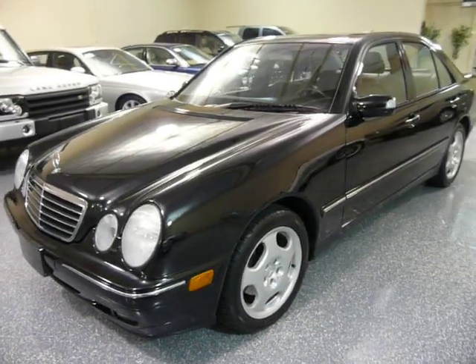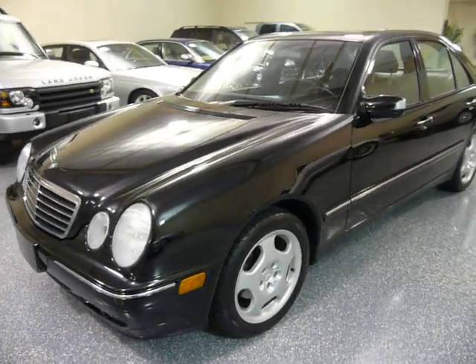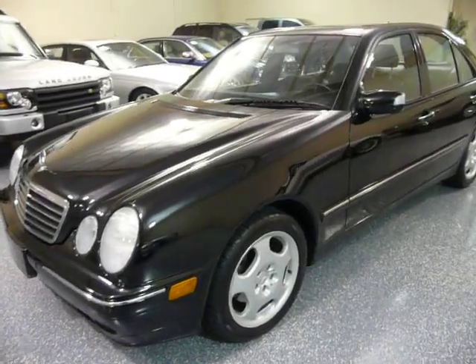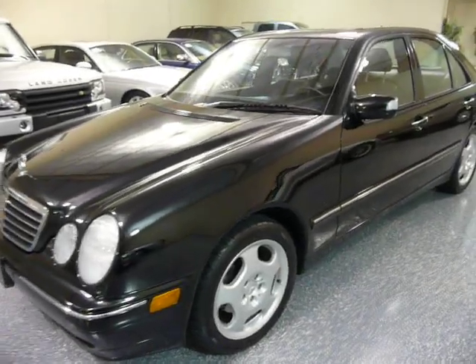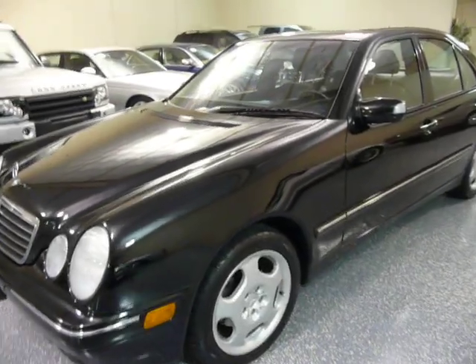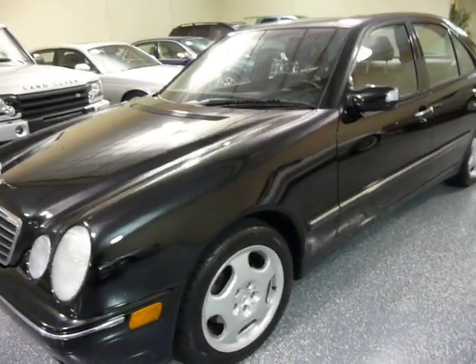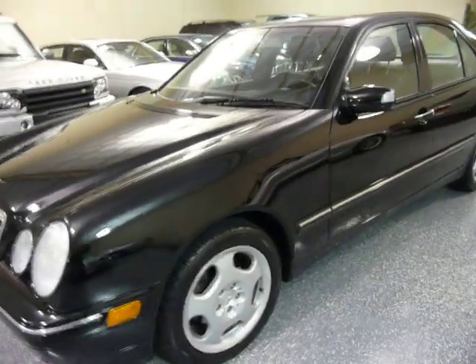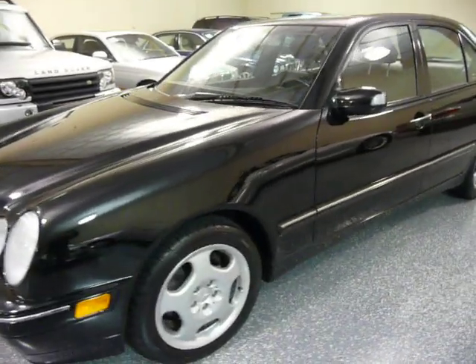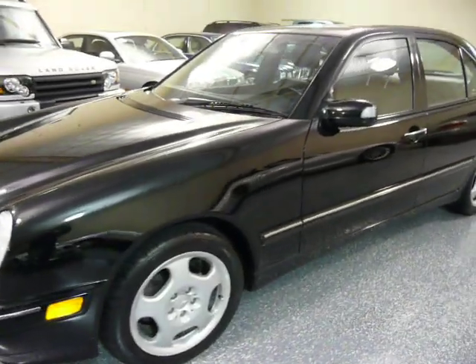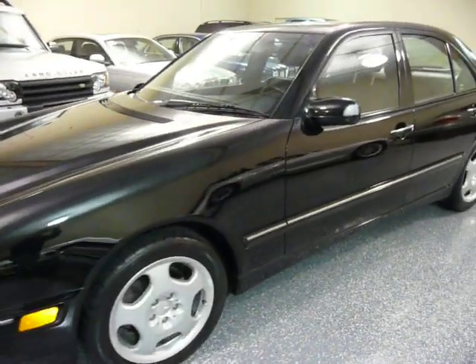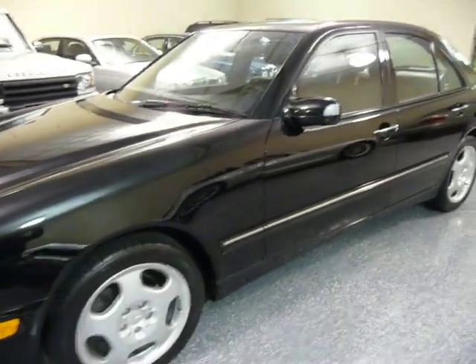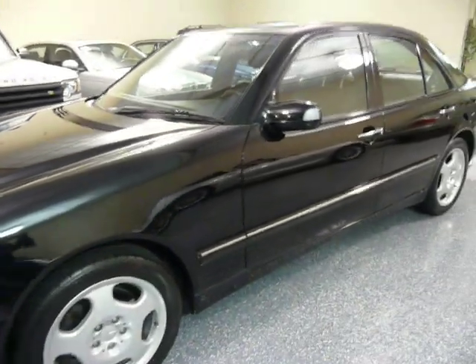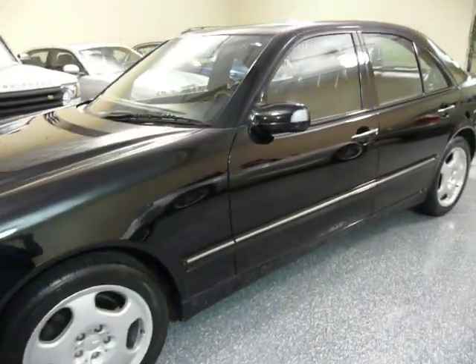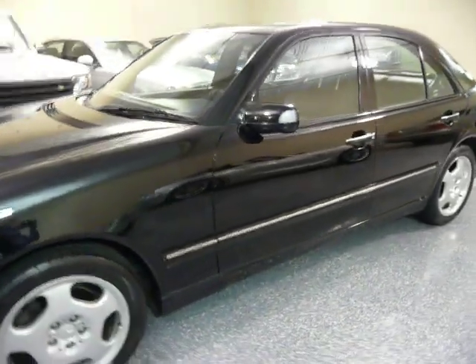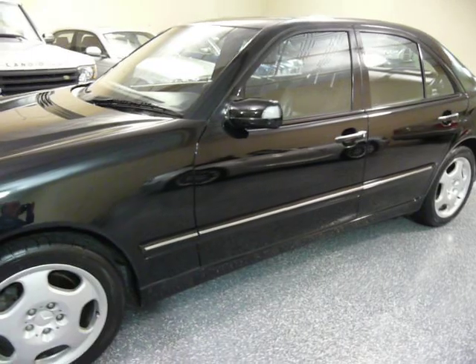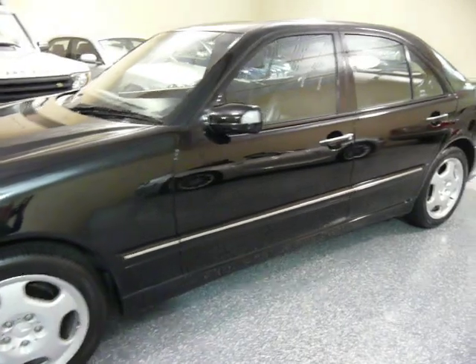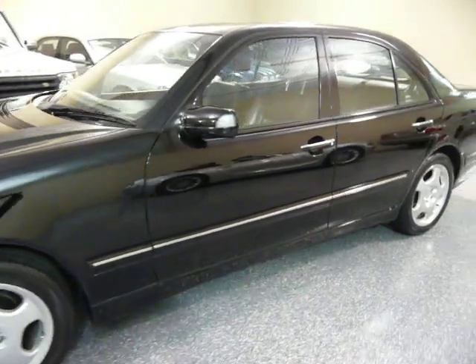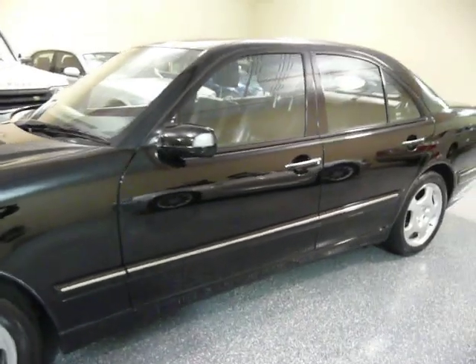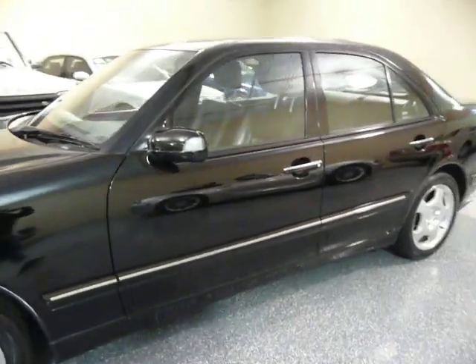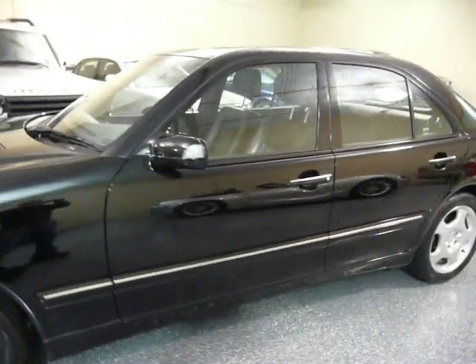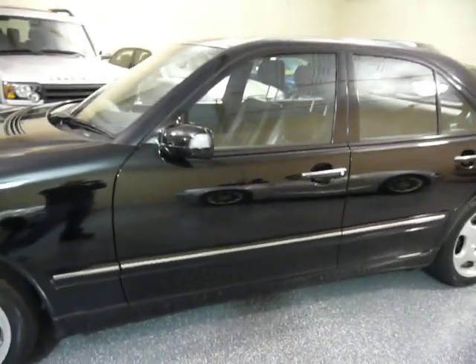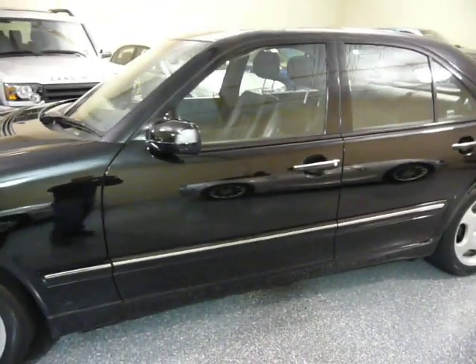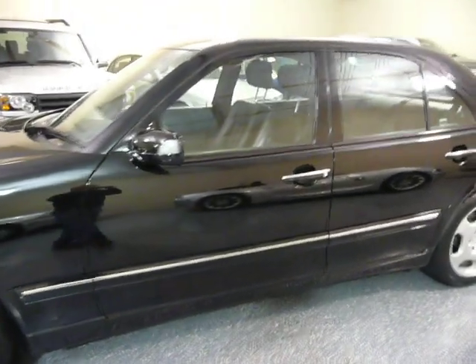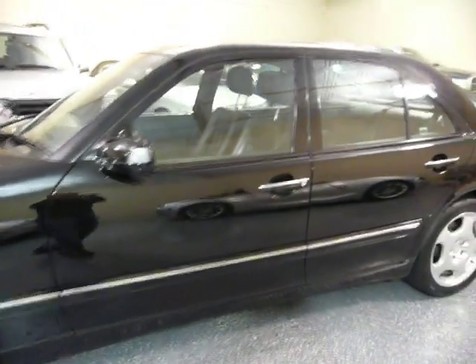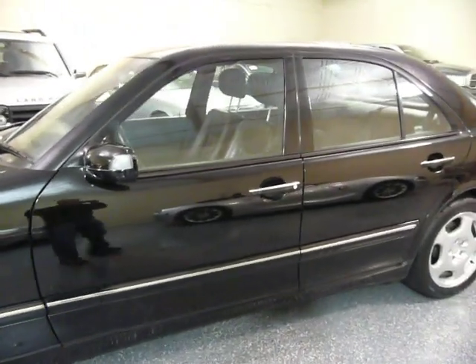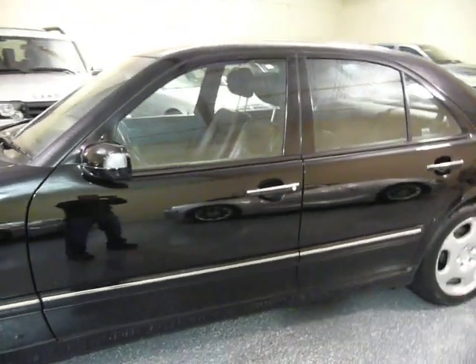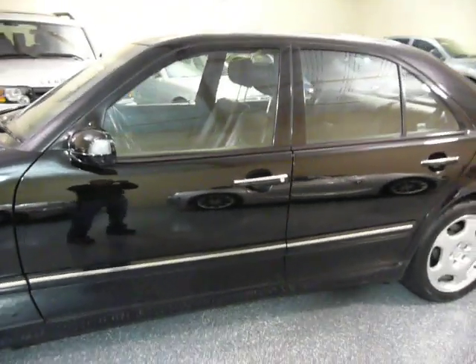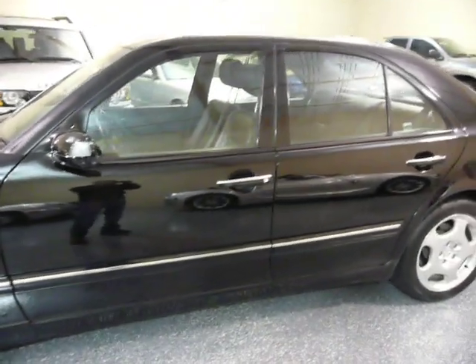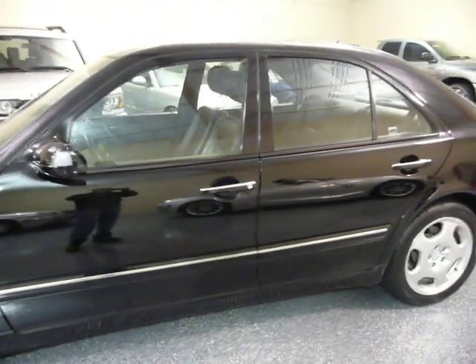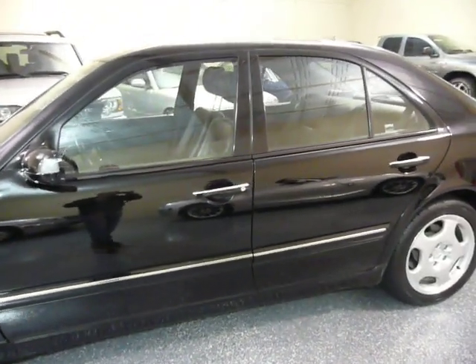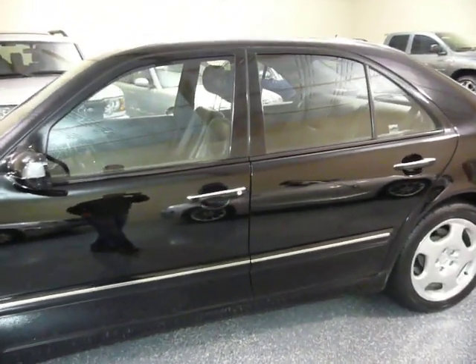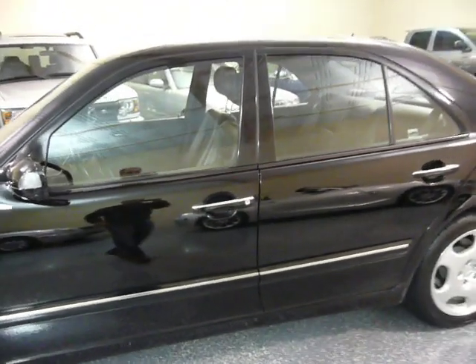The outside of this vehicle is virtually flawless. Never had any rust, there's no dings, there's no scratches. Very, very well taken care of.